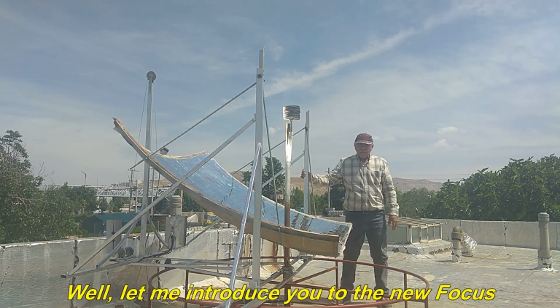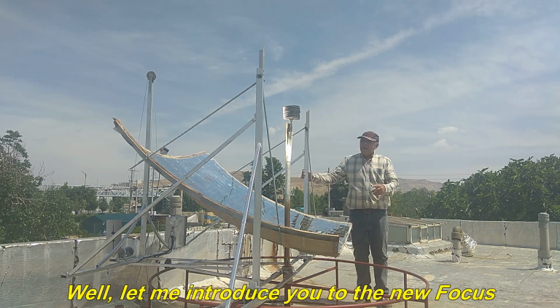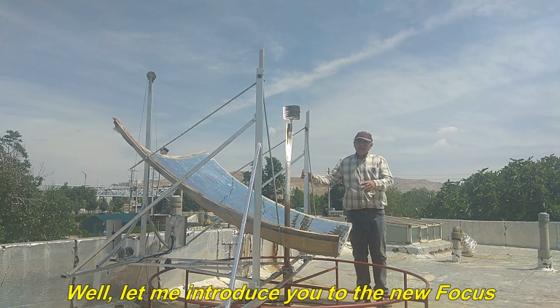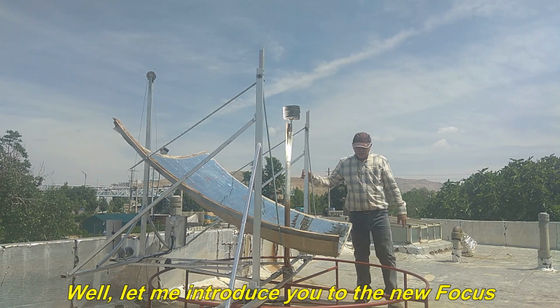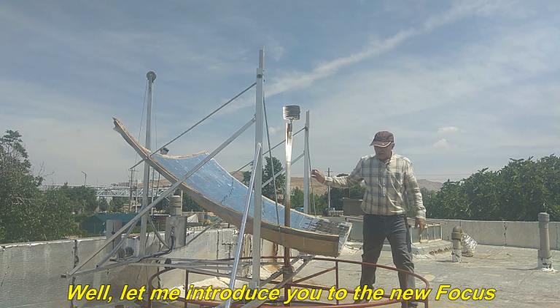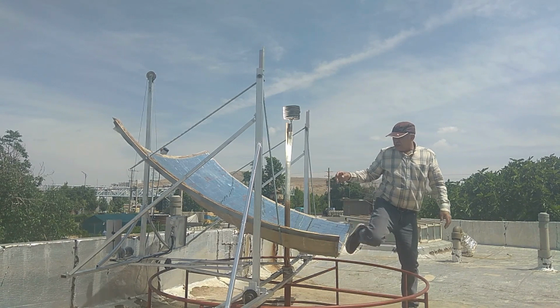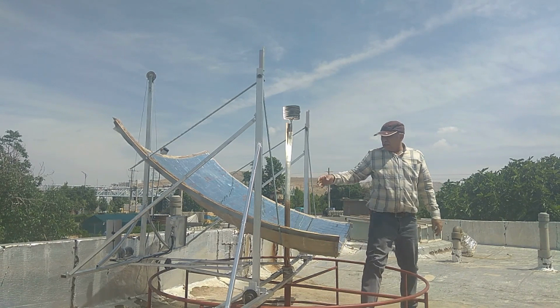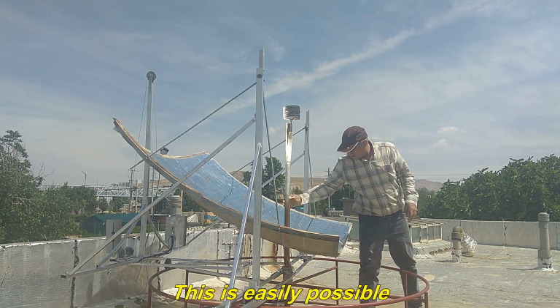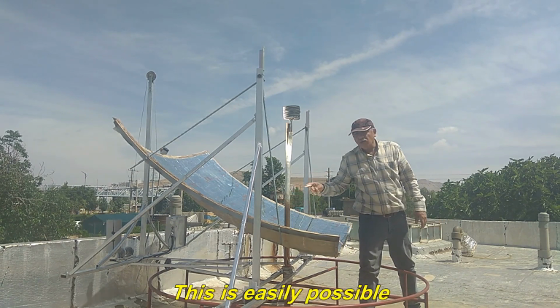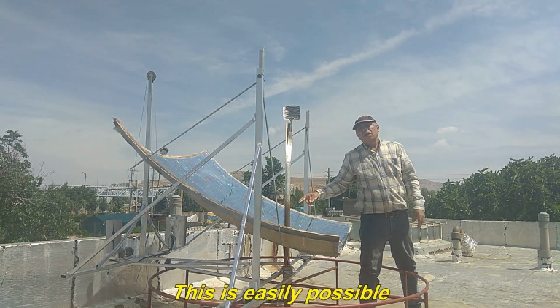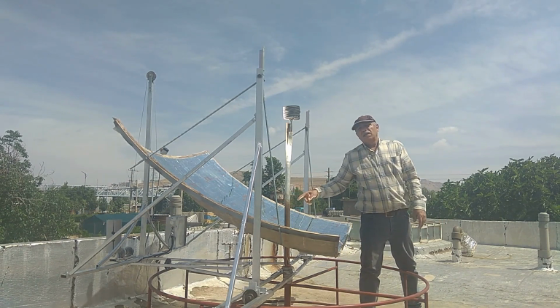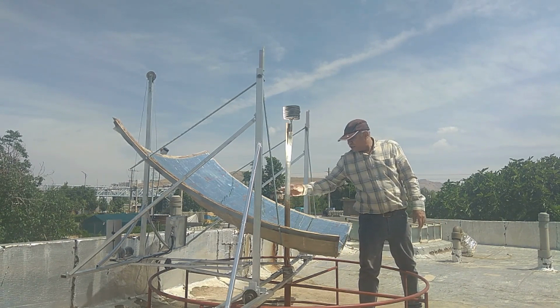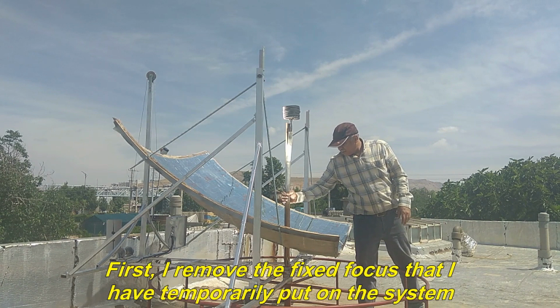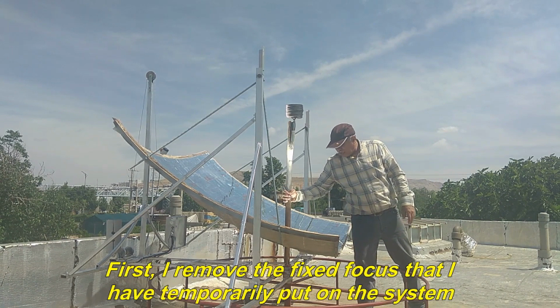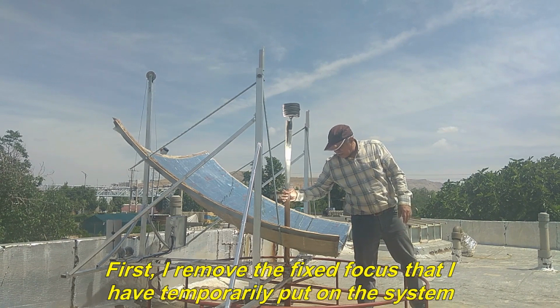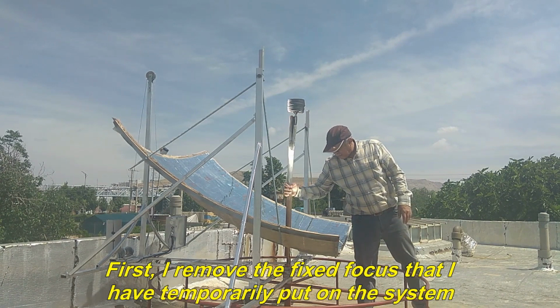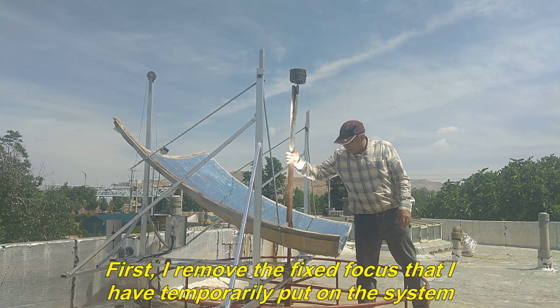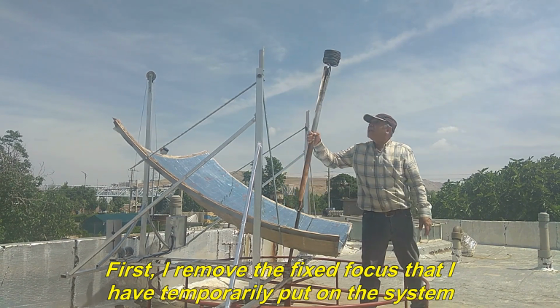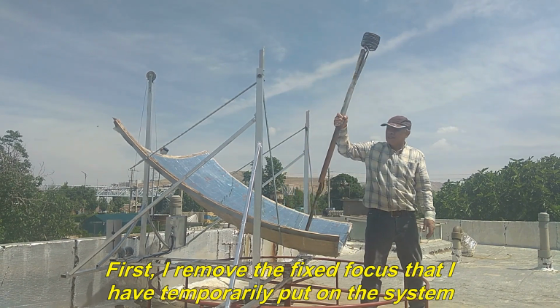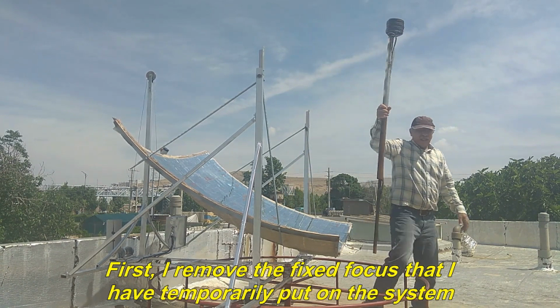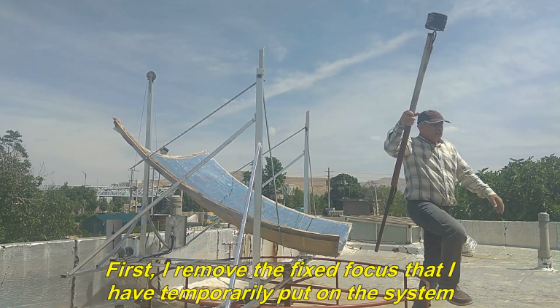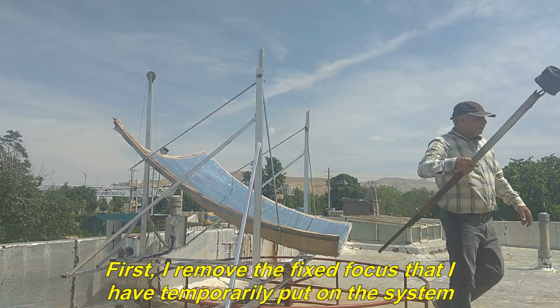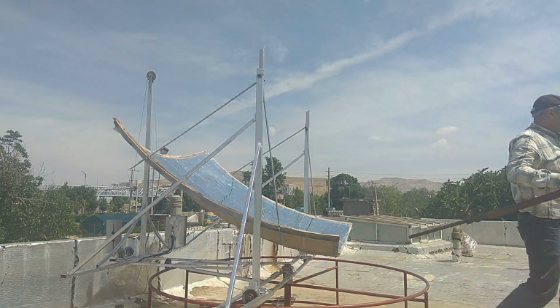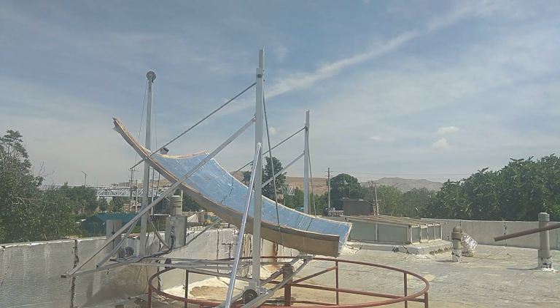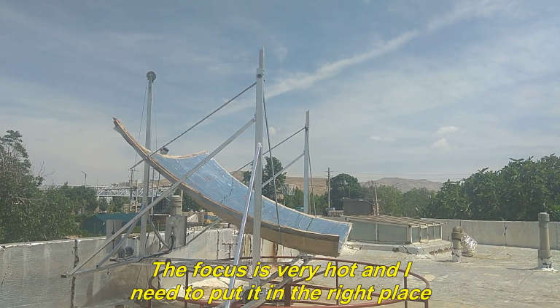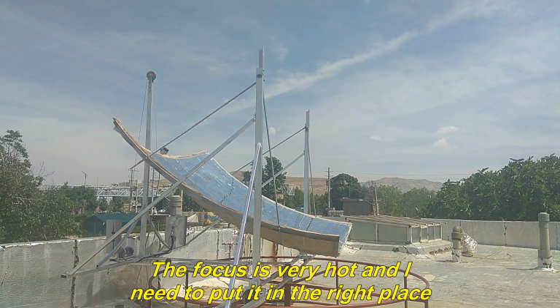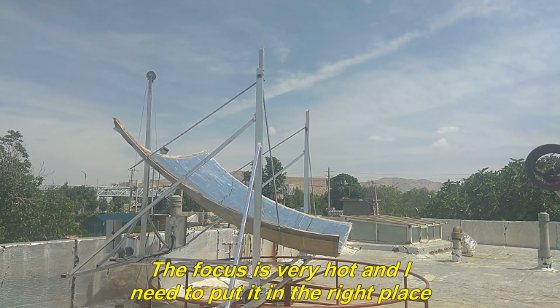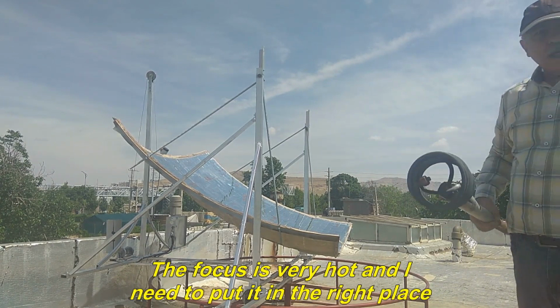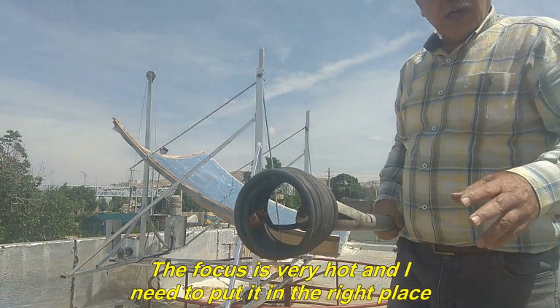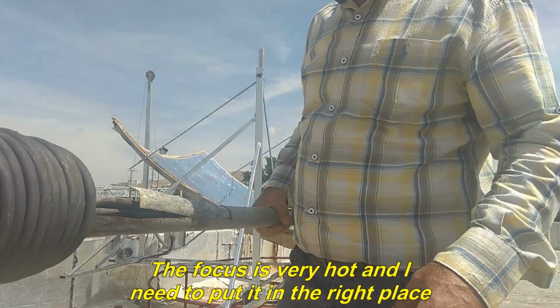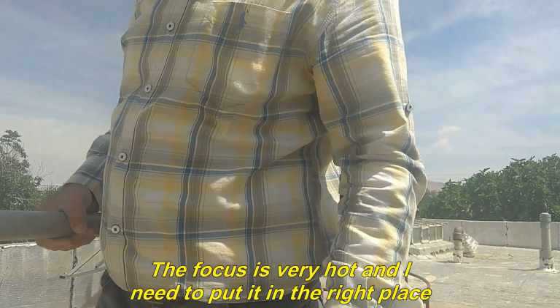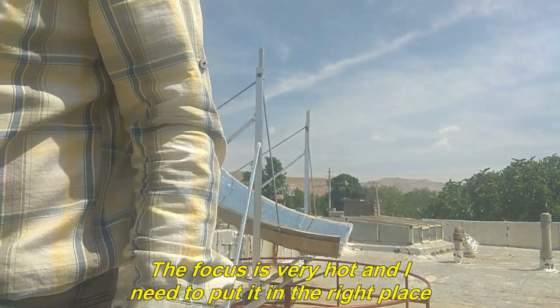Let me introduce you to the new focus. This is easily possible. First, I remove the fixed focus that I have temporarily put on the system. The focus is very hot and I need to put it in the right place.